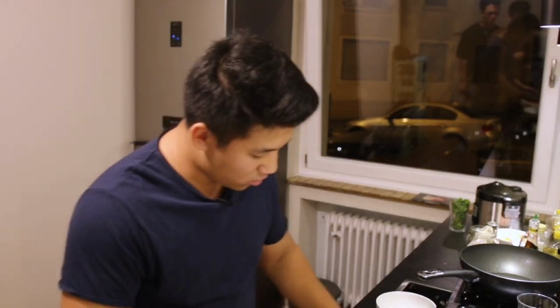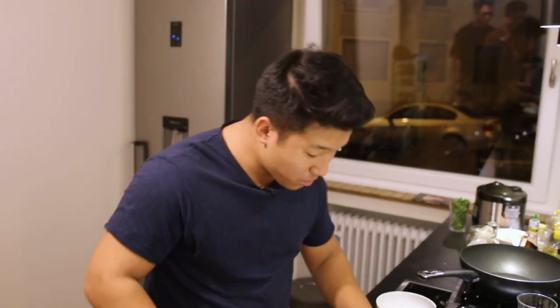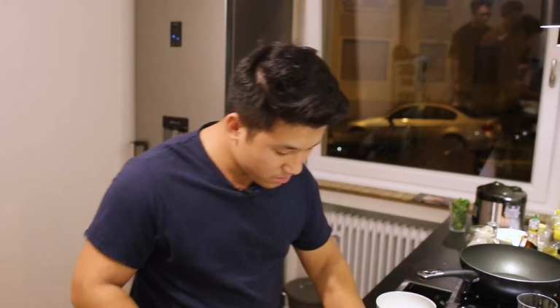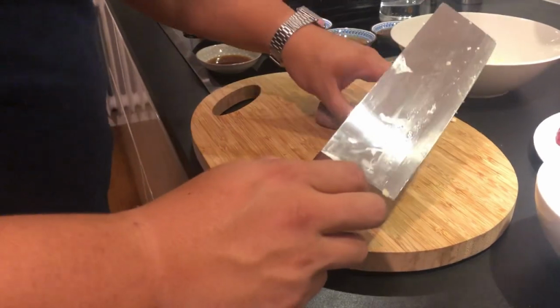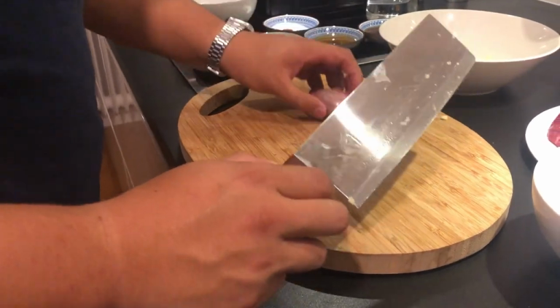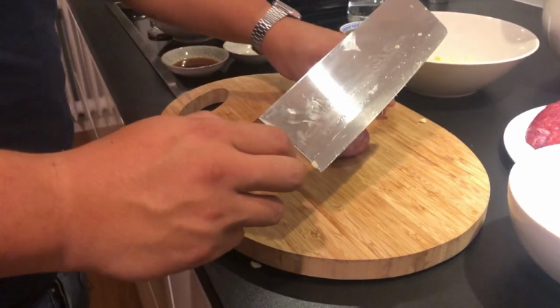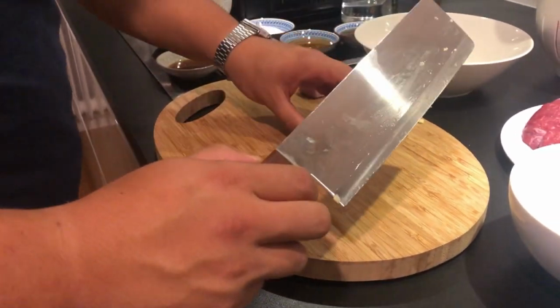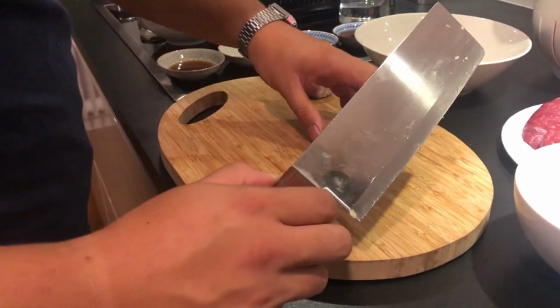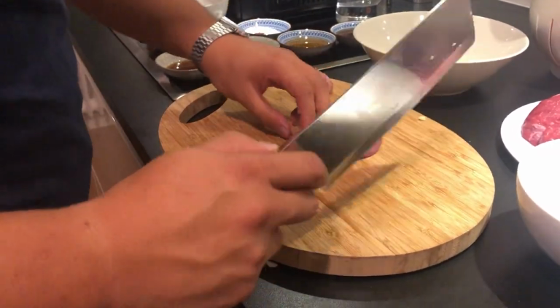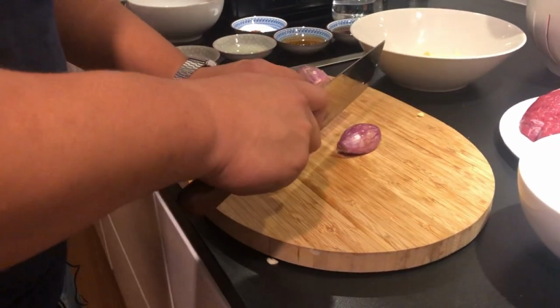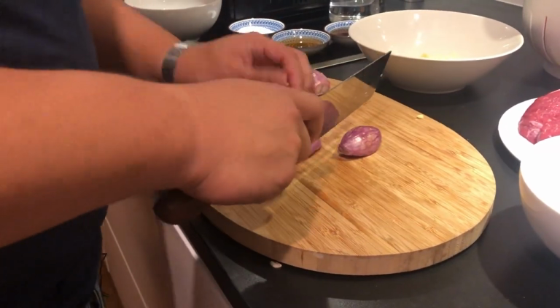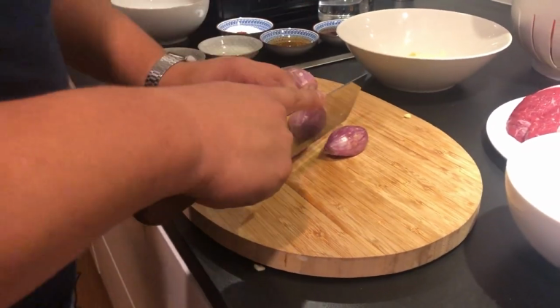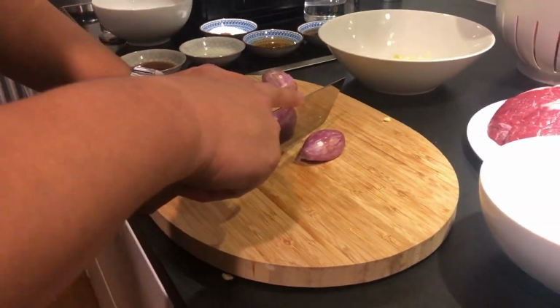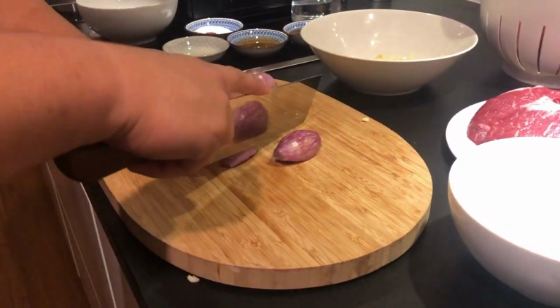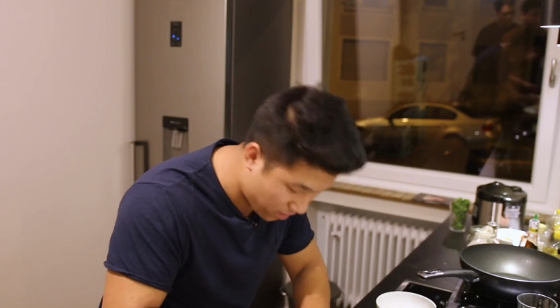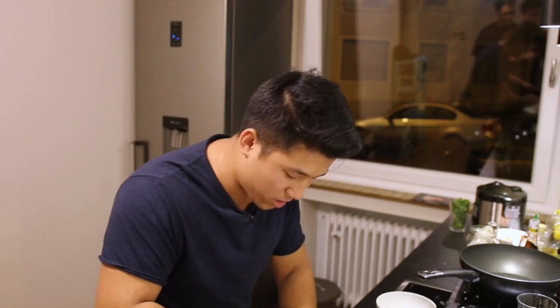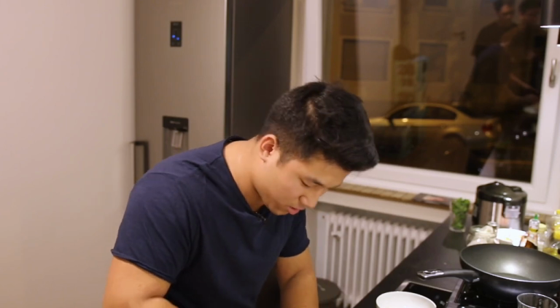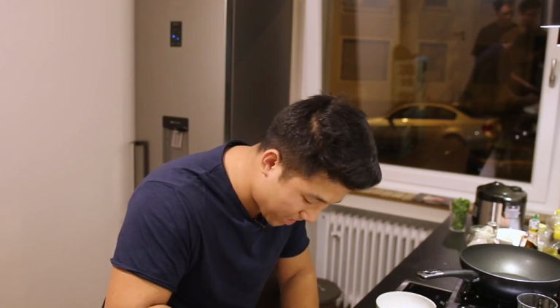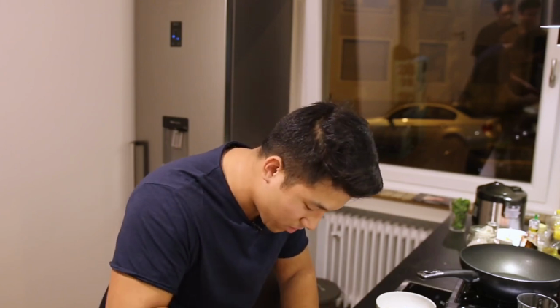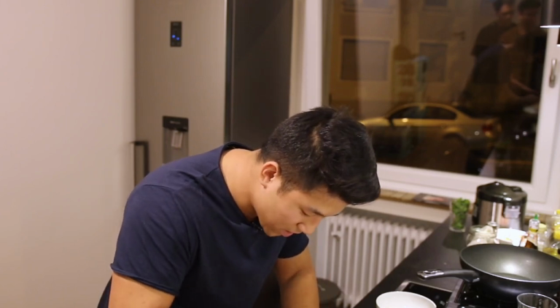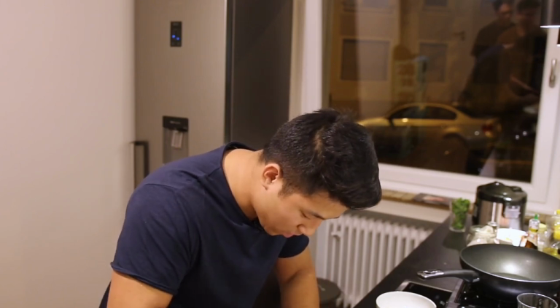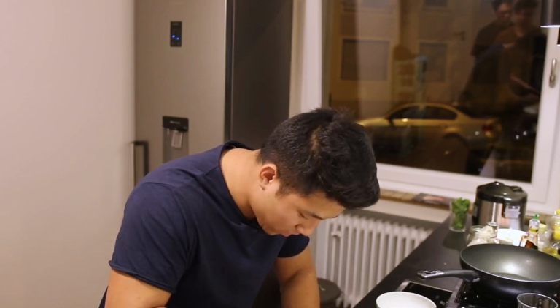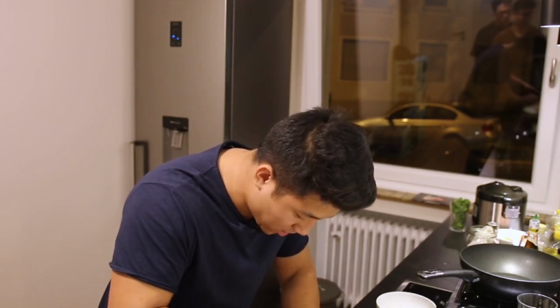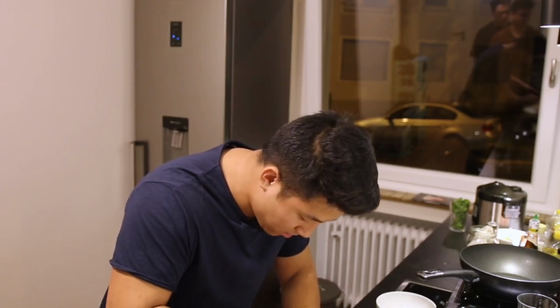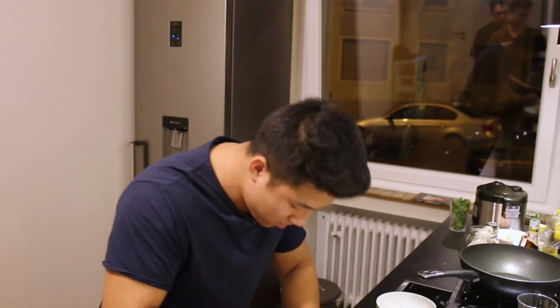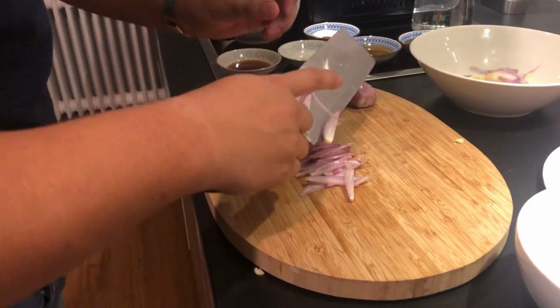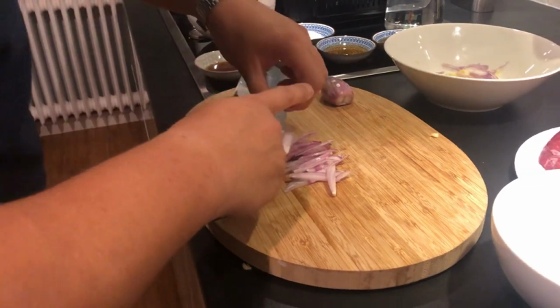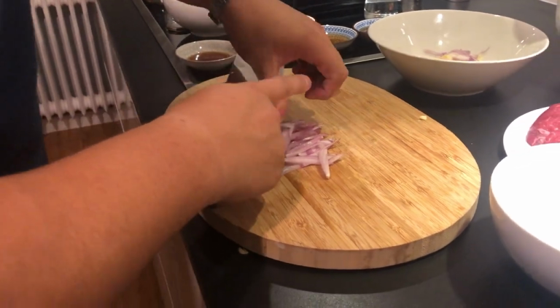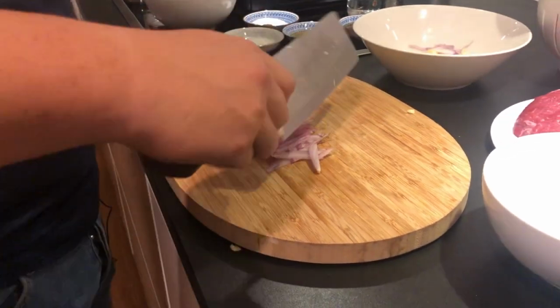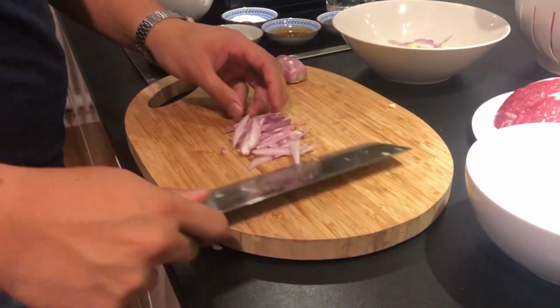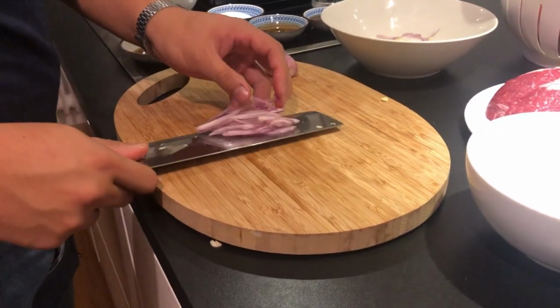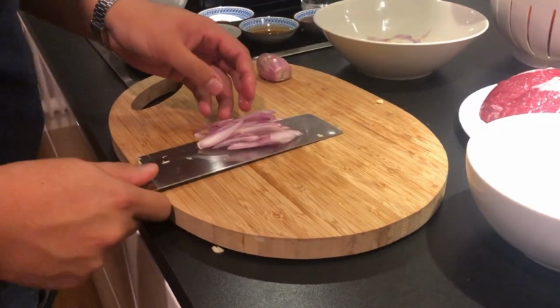Dann noch zu den Zwiebeln. Hier reicht schon, dass ihr ein wenig Zwiebeln nehmt. Ich koche jetzt für sechs Personen, deswegen nicht wundern, wenn es so viel ist. Ich esse das nicht alleine, auch wenn ich könnte.